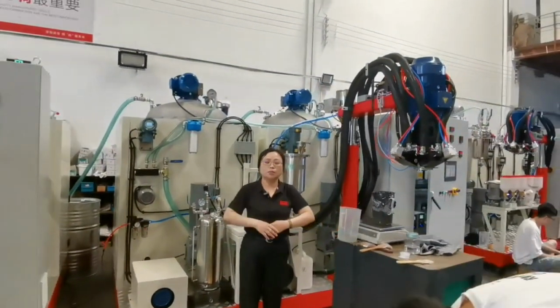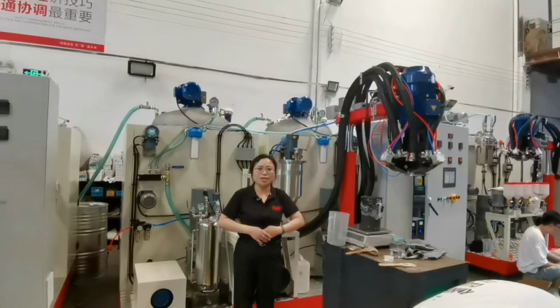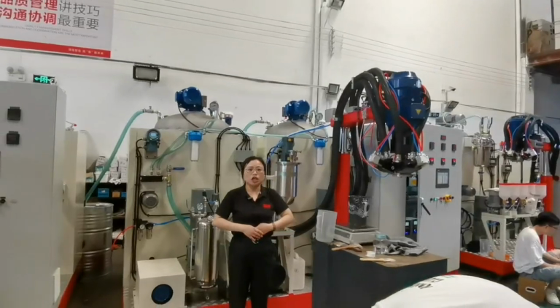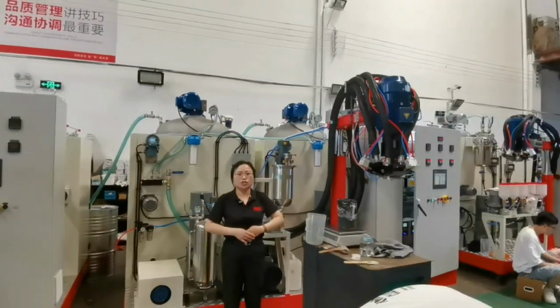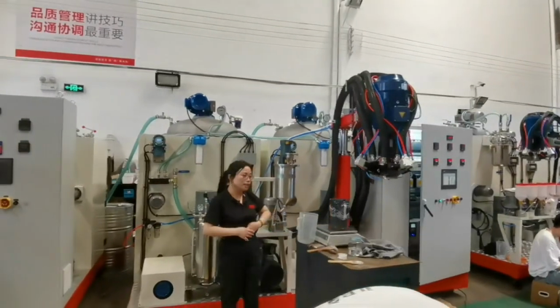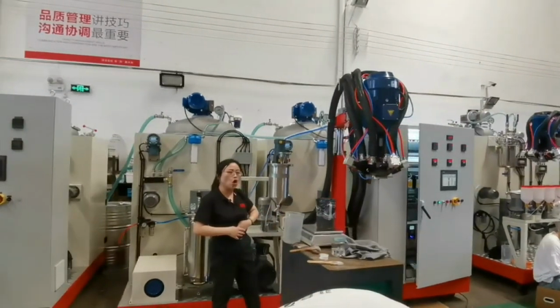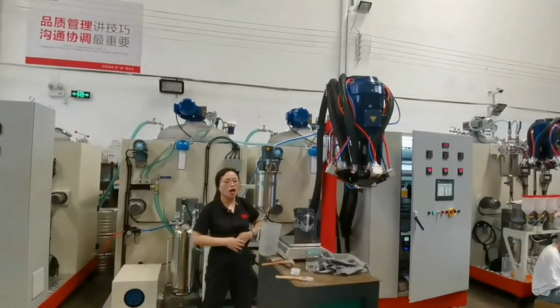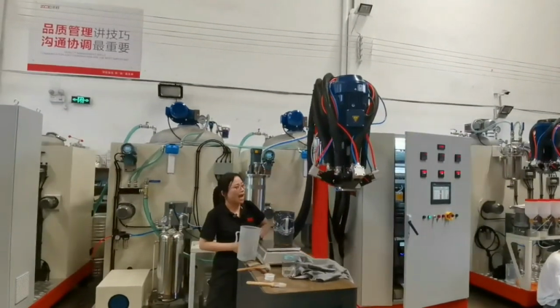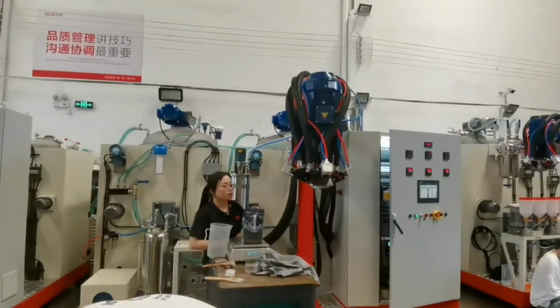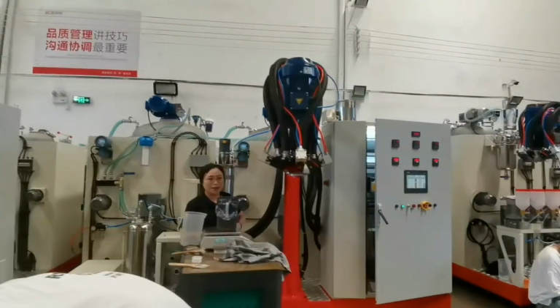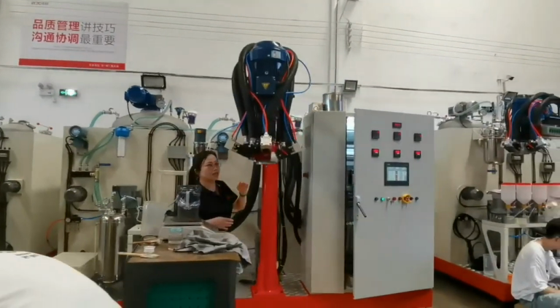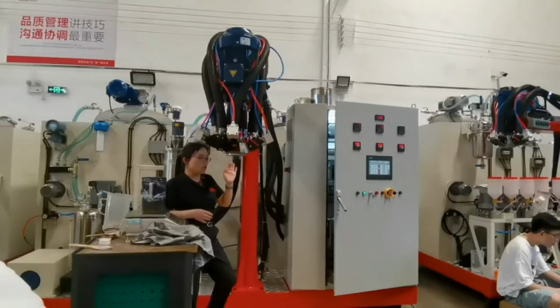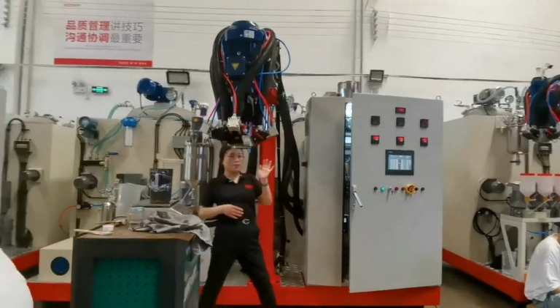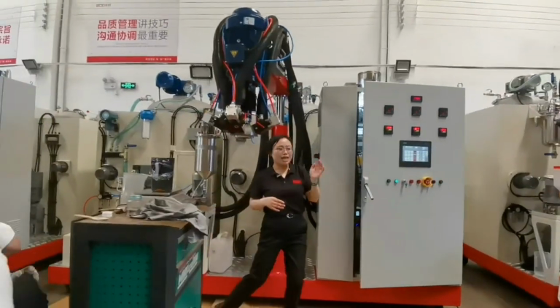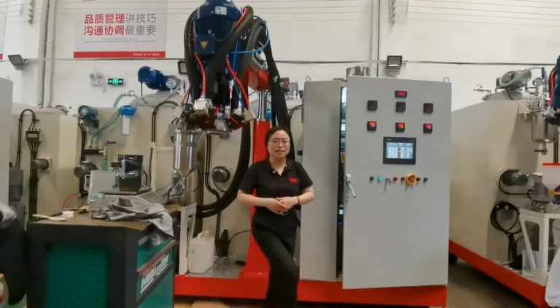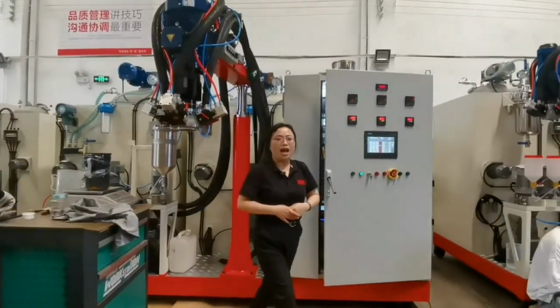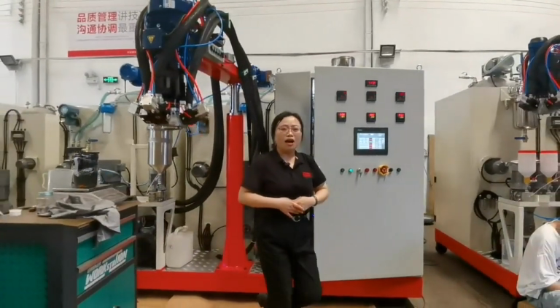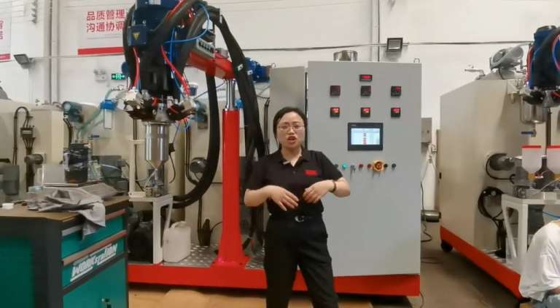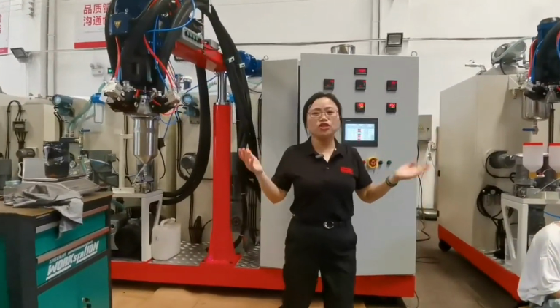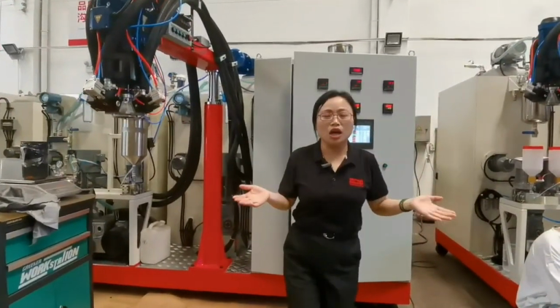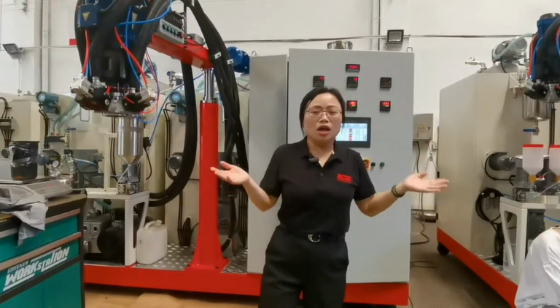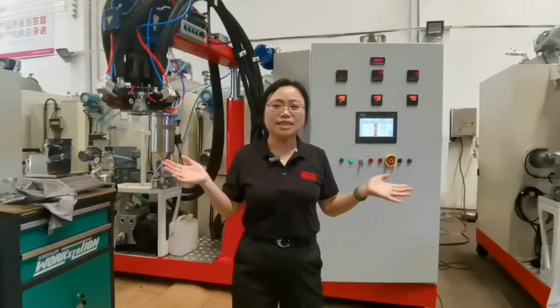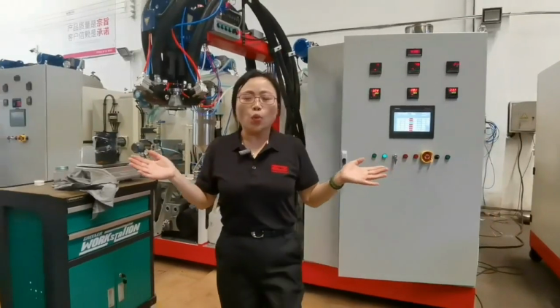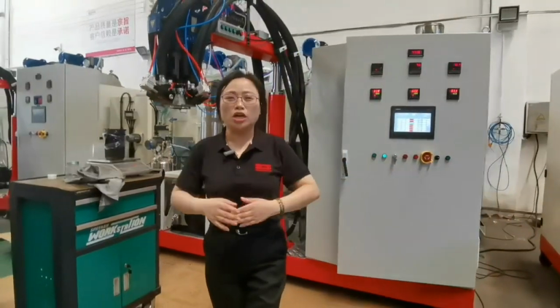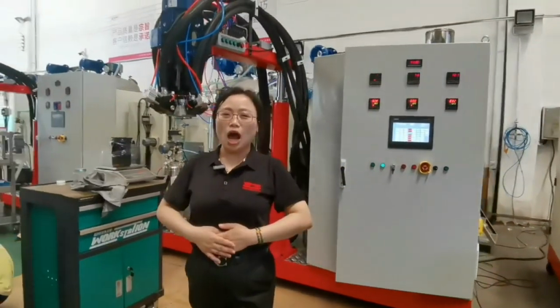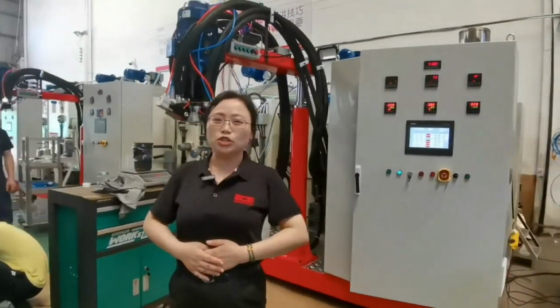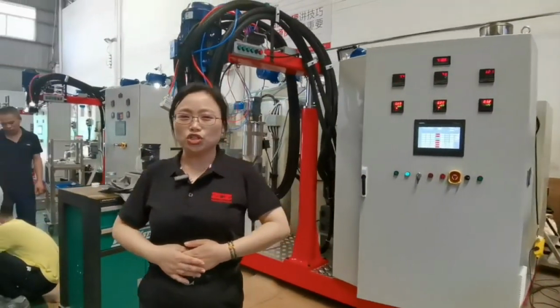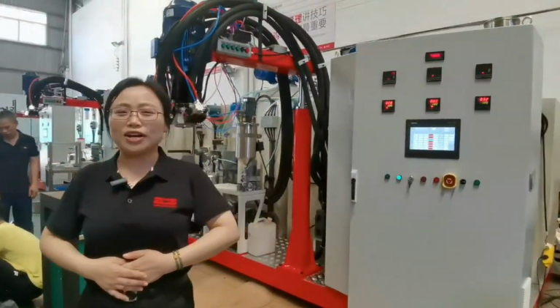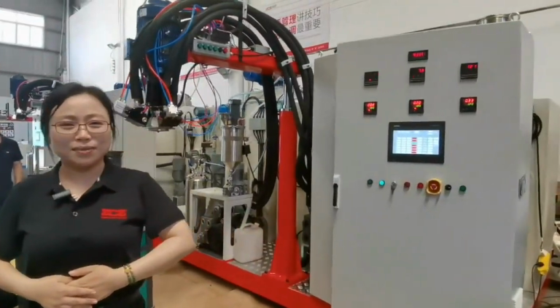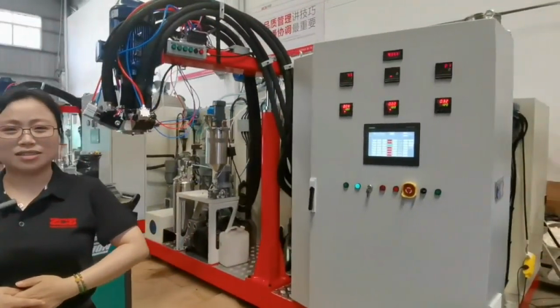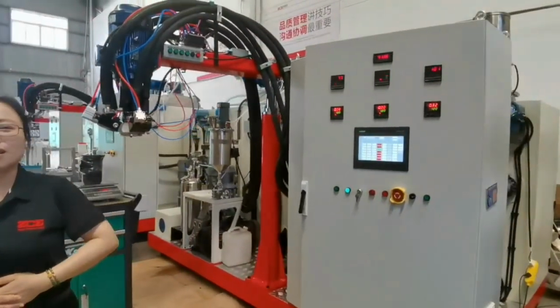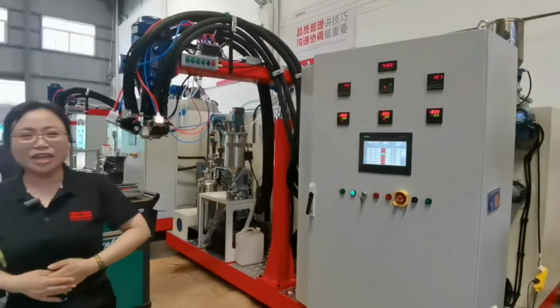Per minute to test our pipe lining, low chemical testing. After finishing the testing, we will shift our machines to our customers. Thank you.